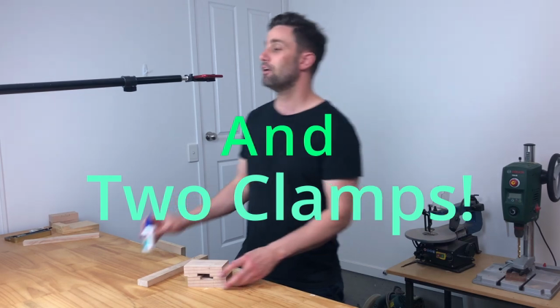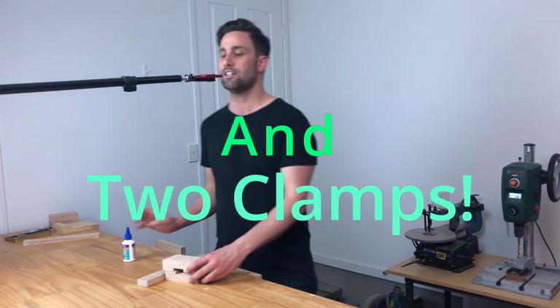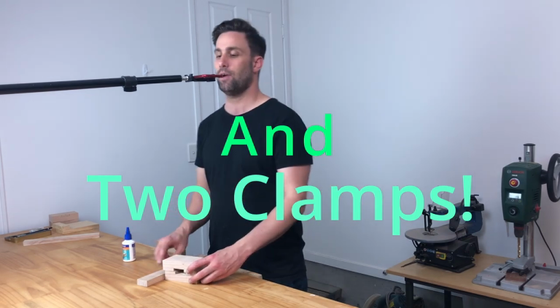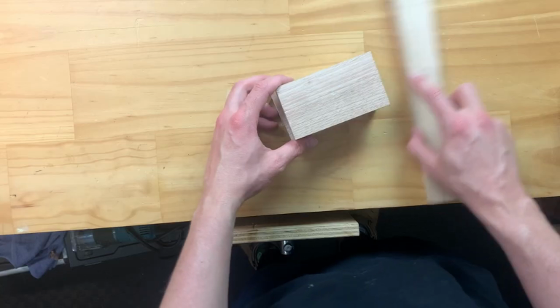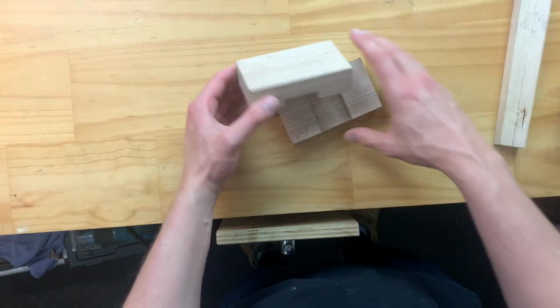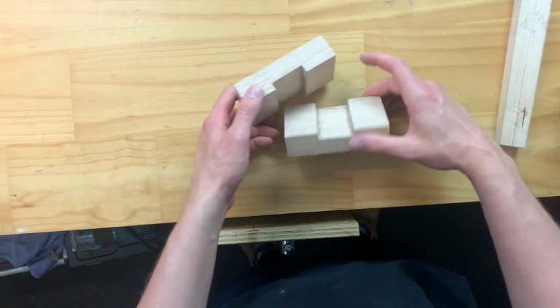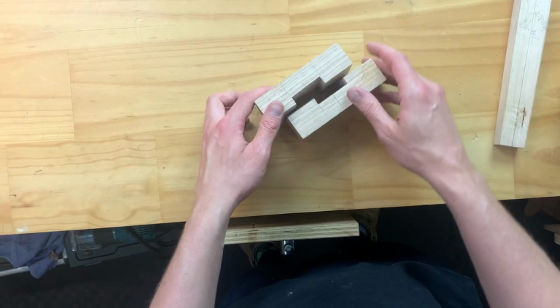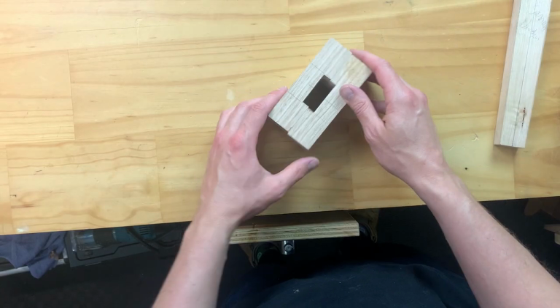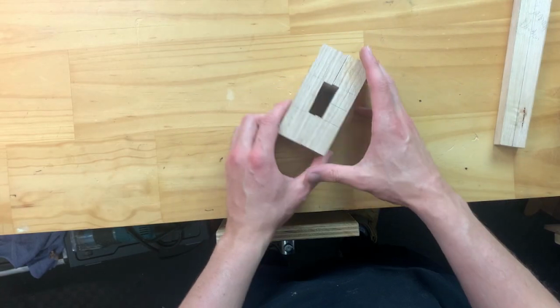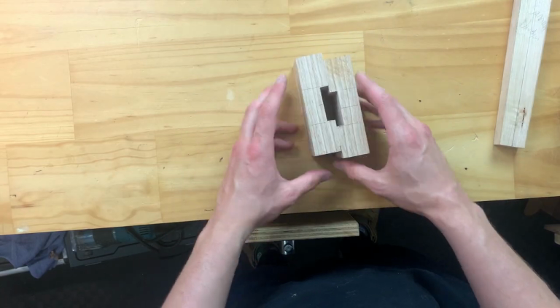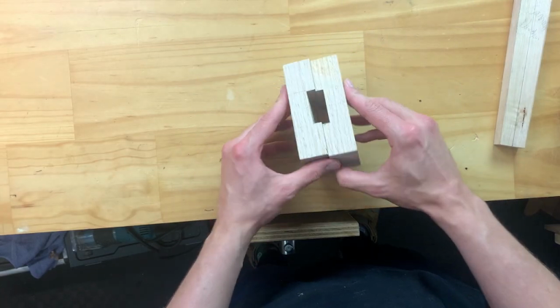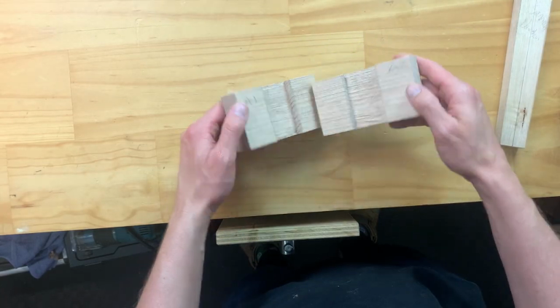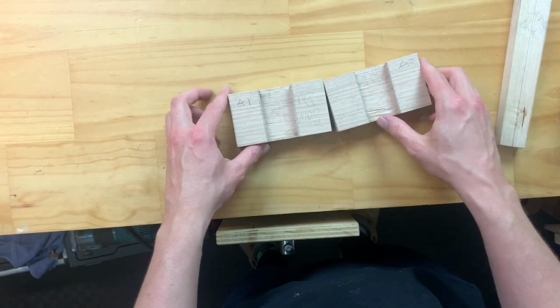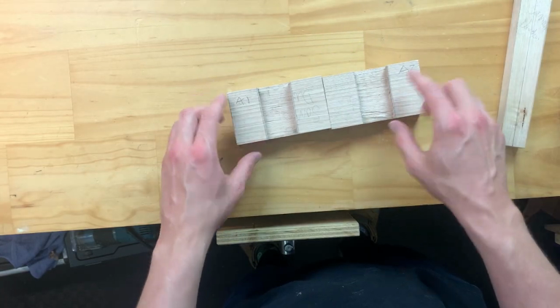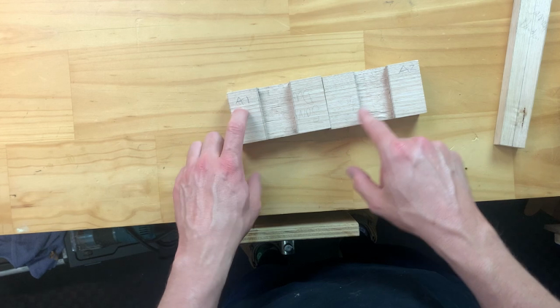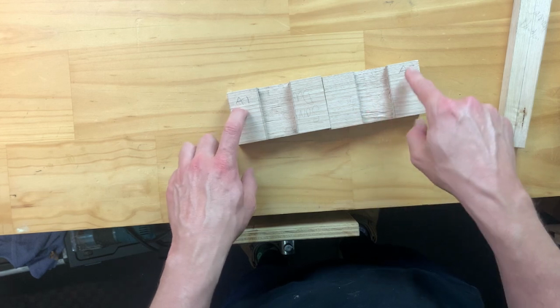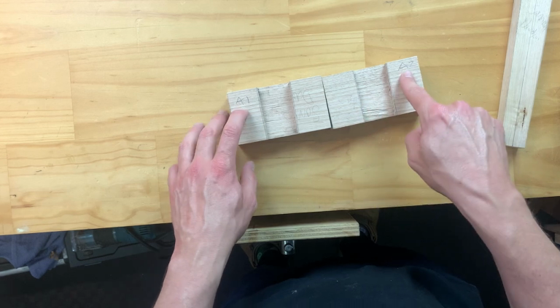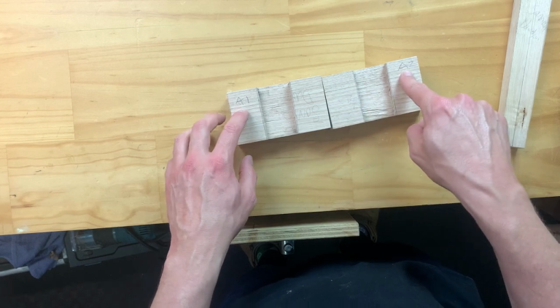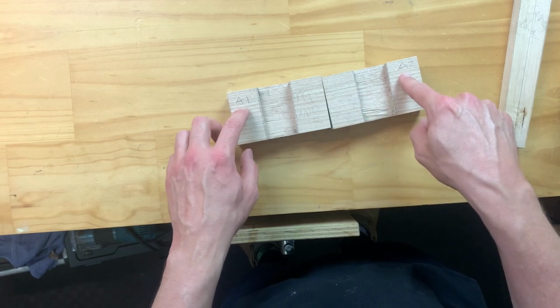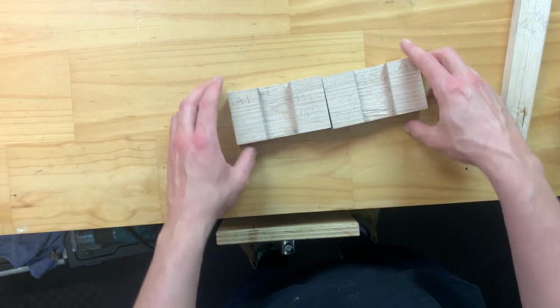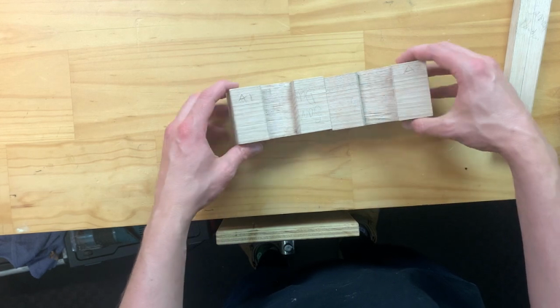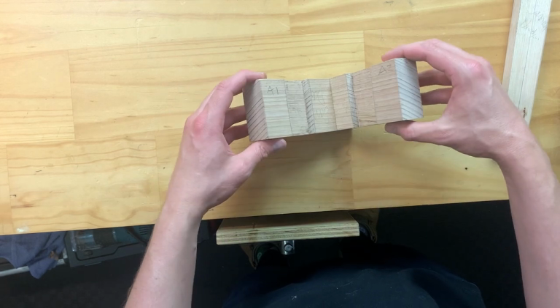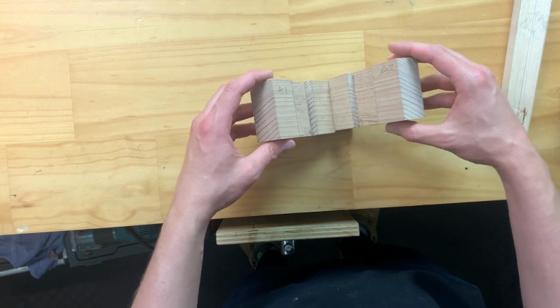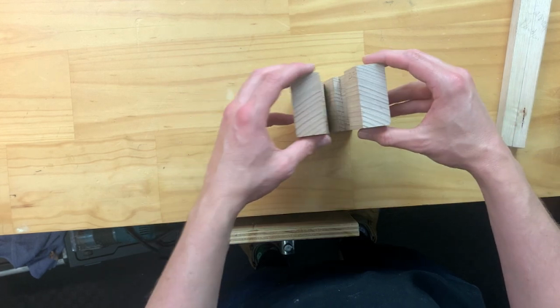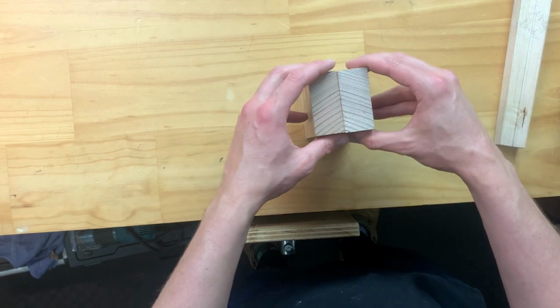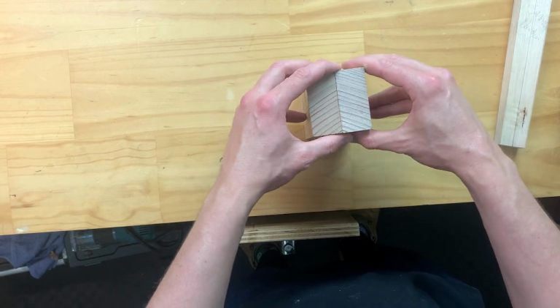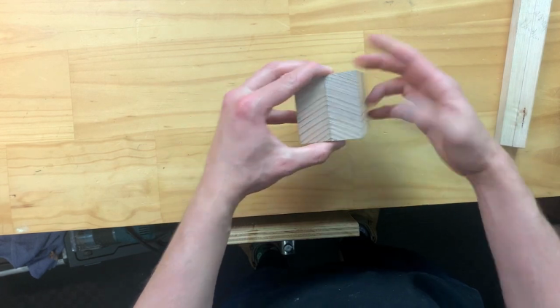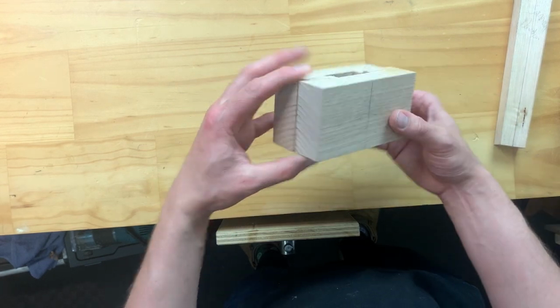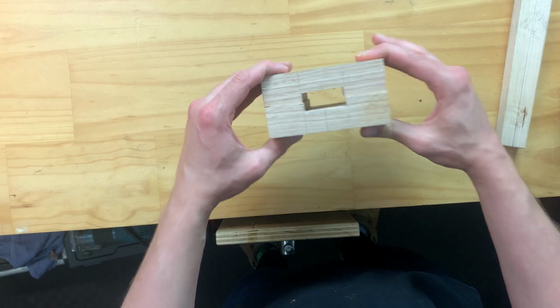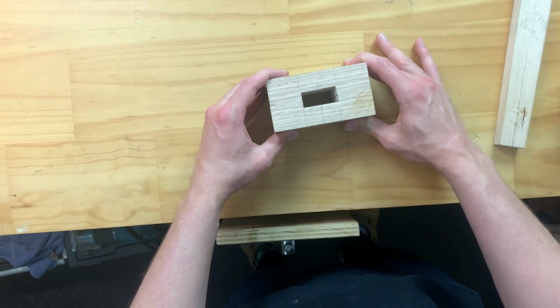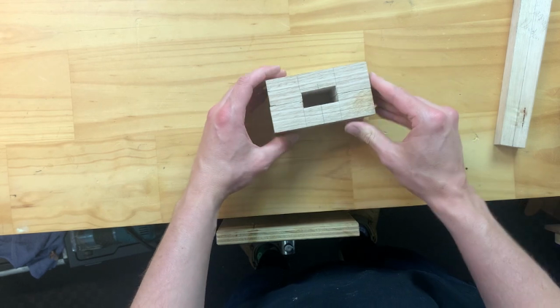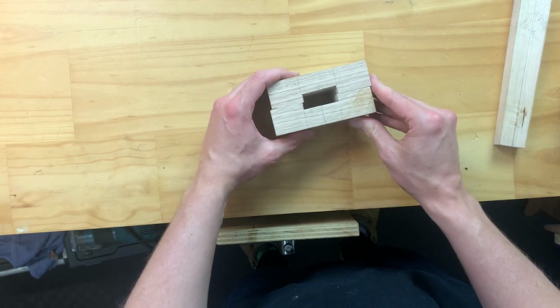The very first step is to make sure that we've got our sides the way we want them — having these A's that we previously lined up lining them up together and making sure that we're happy.